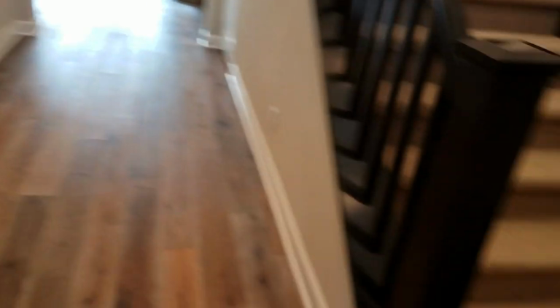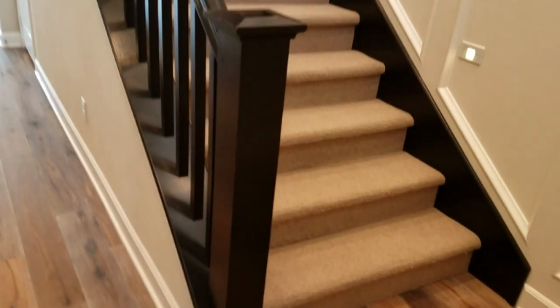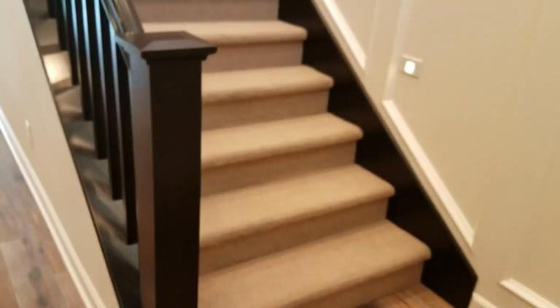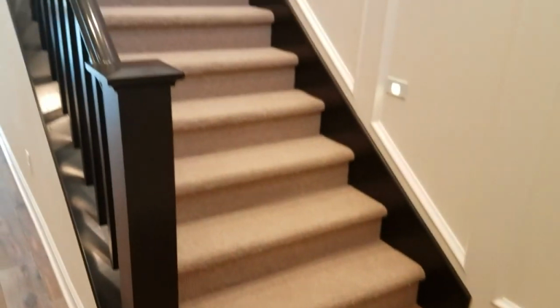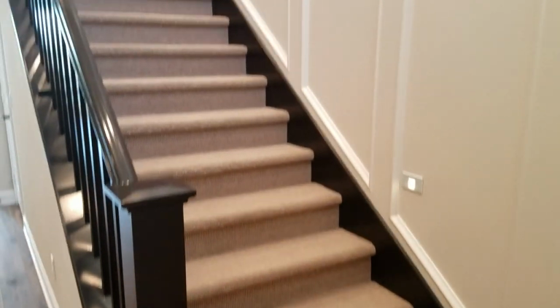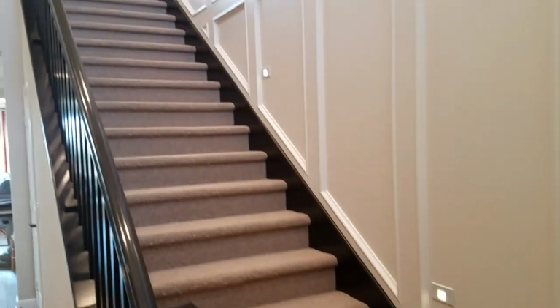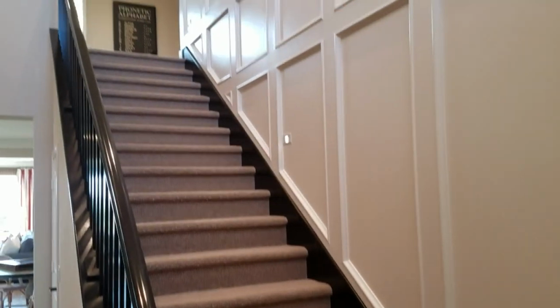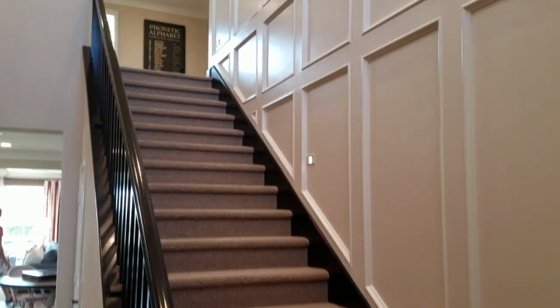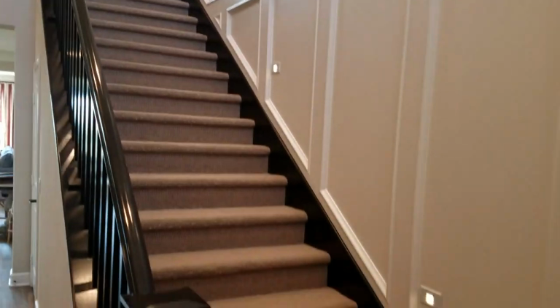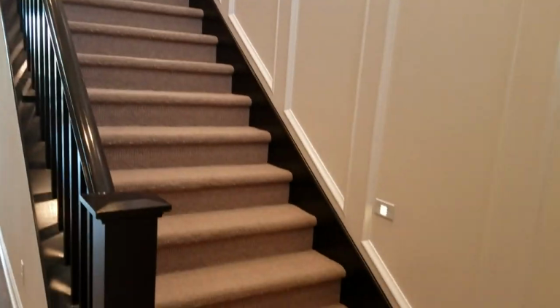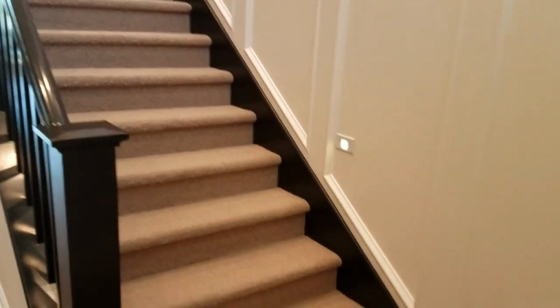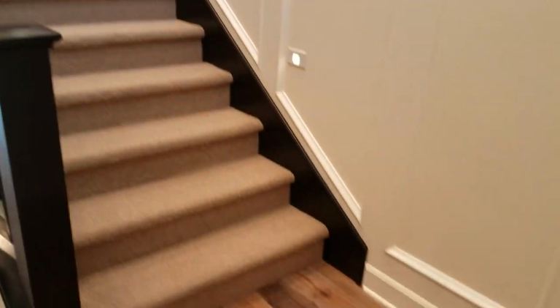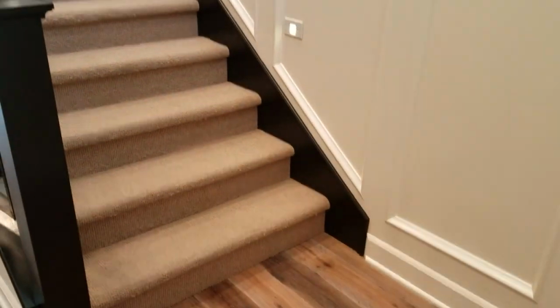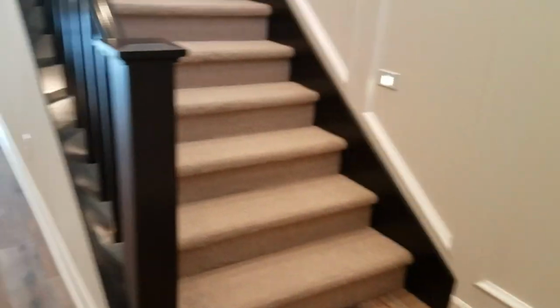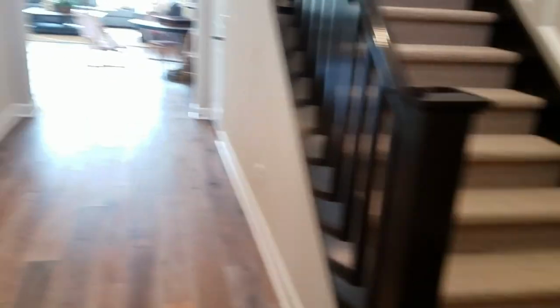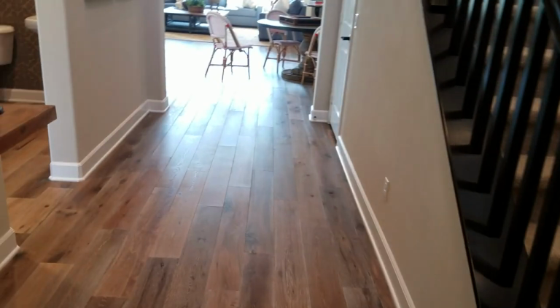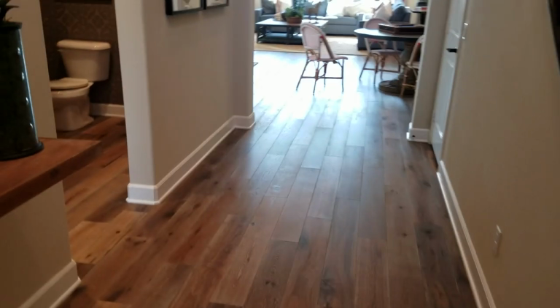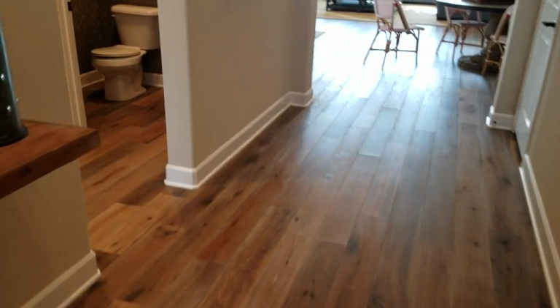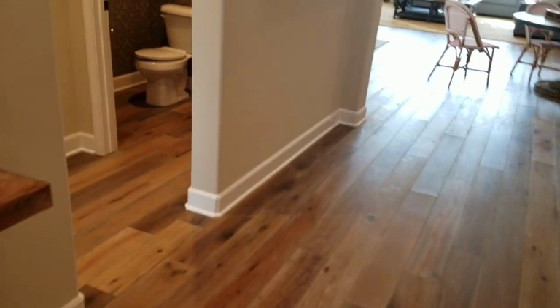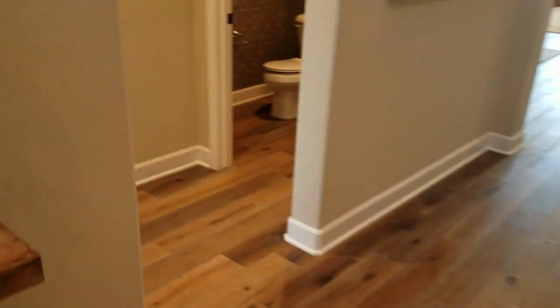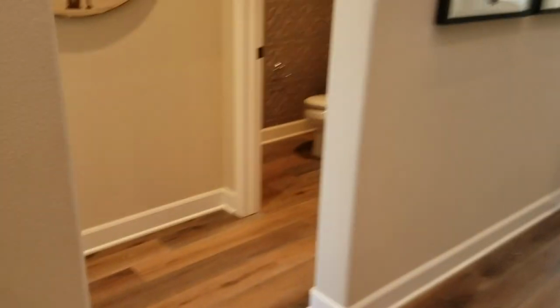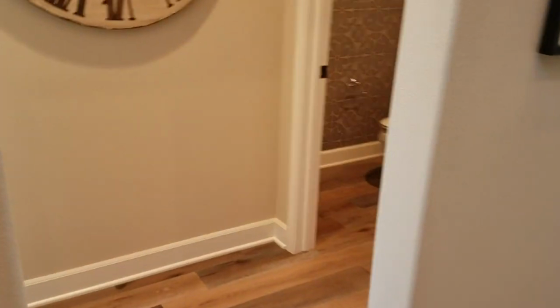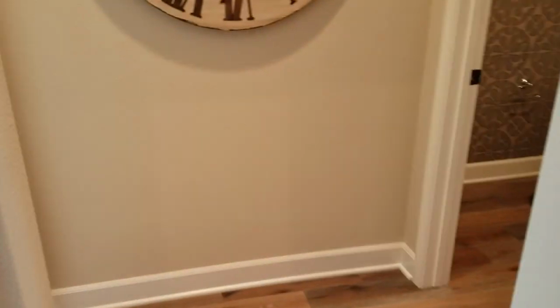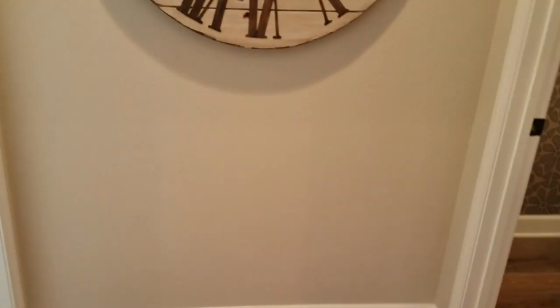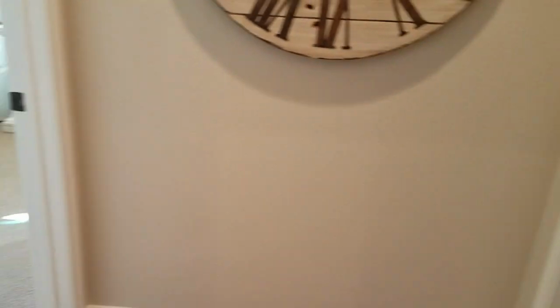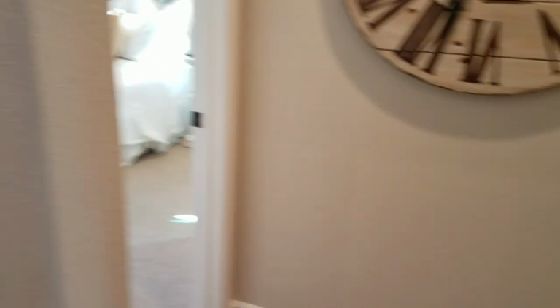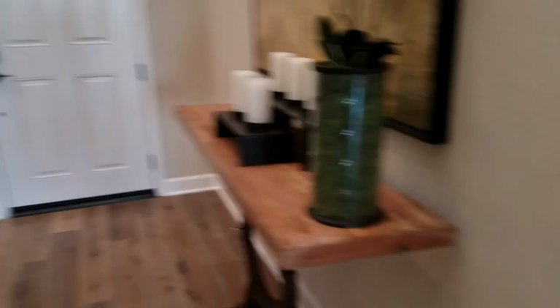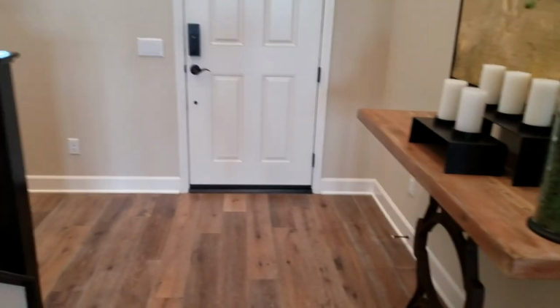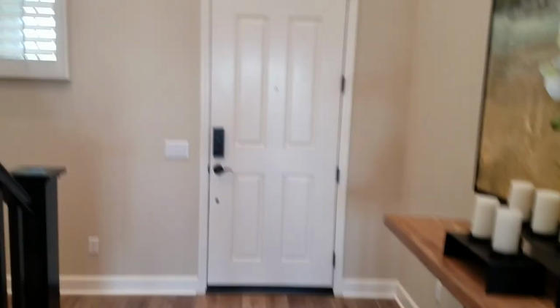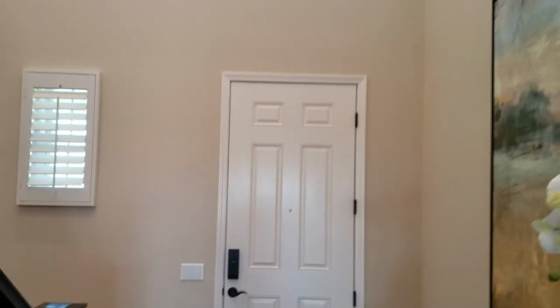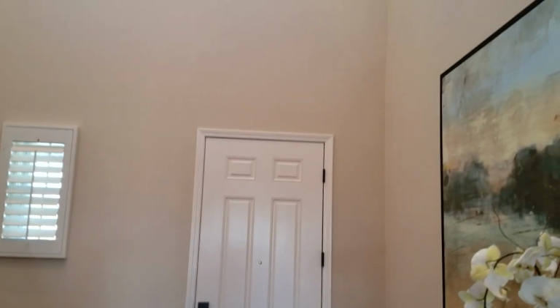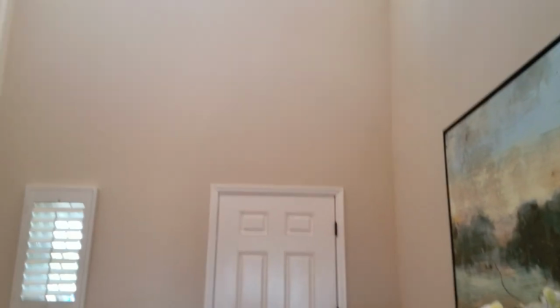So we have a grand staircase here right in the front of the house. That's kind of like your entryway.